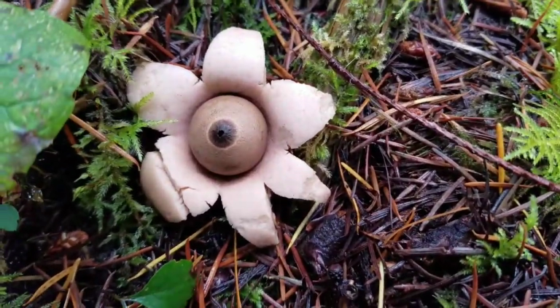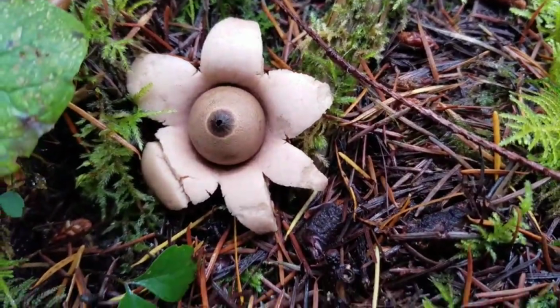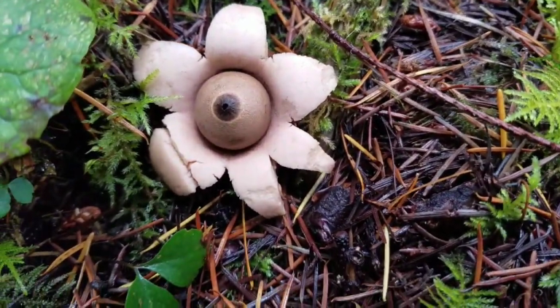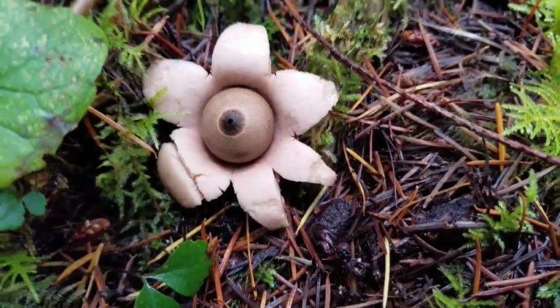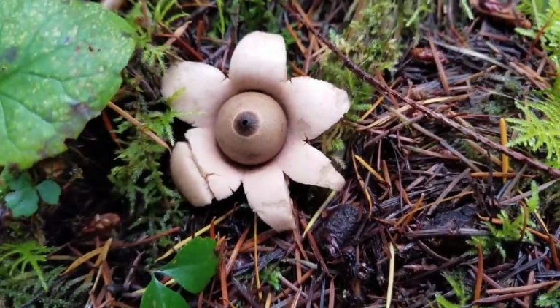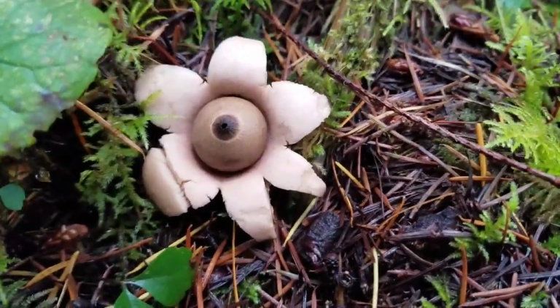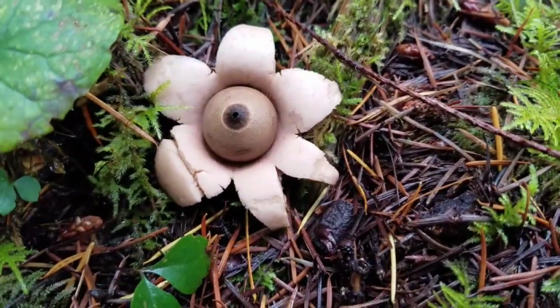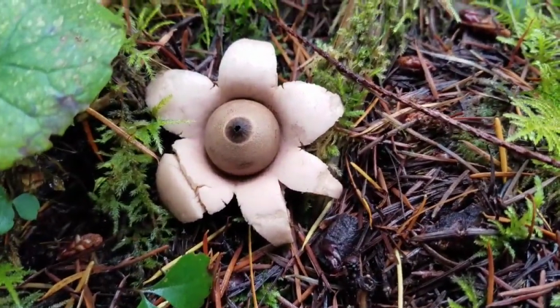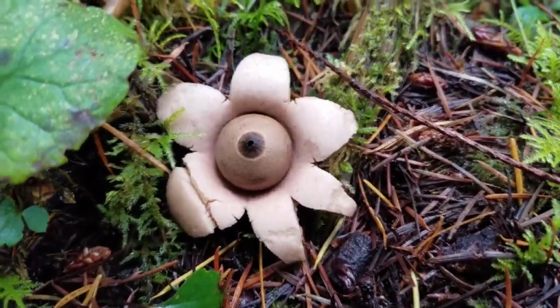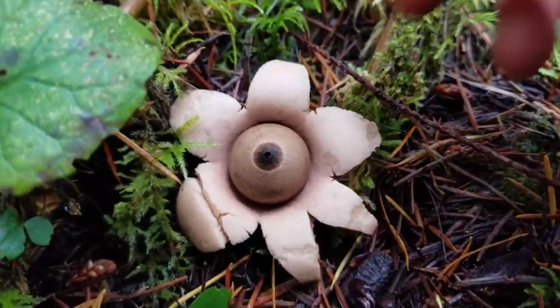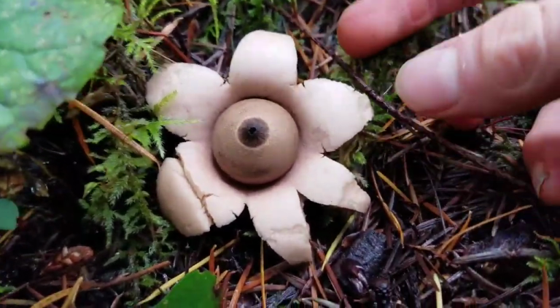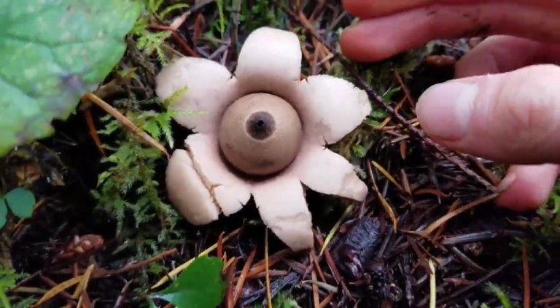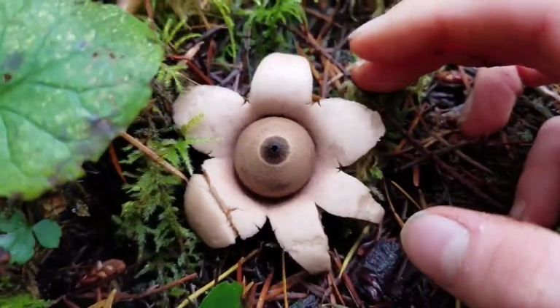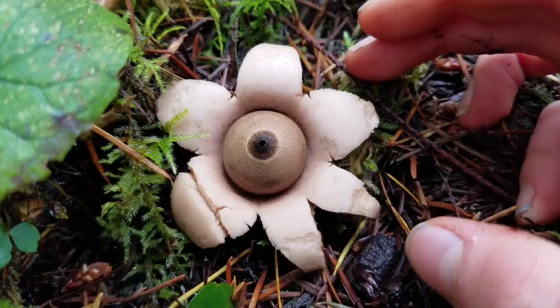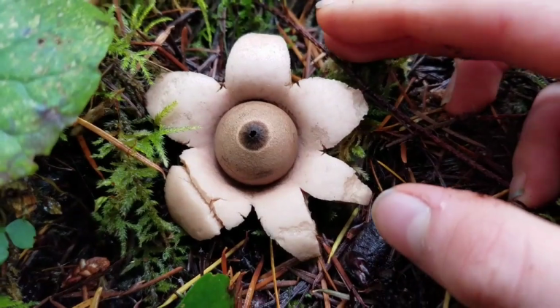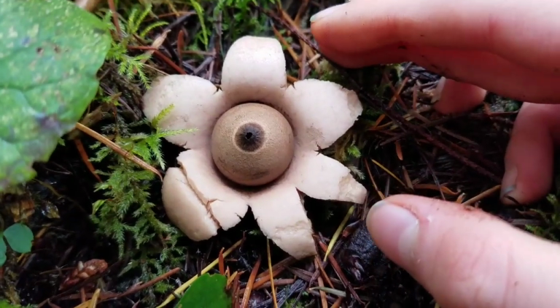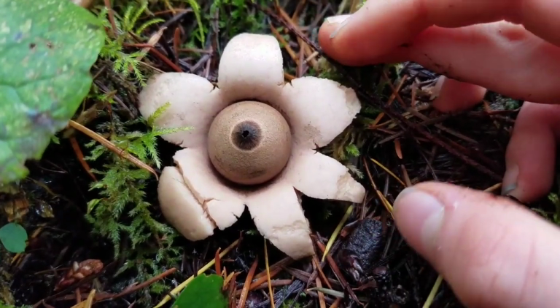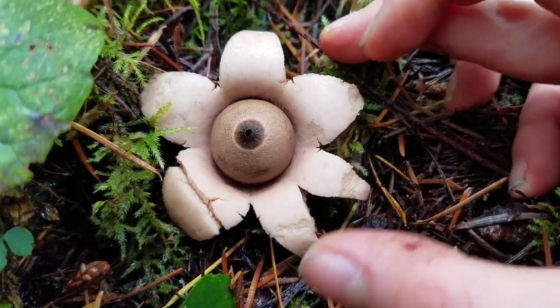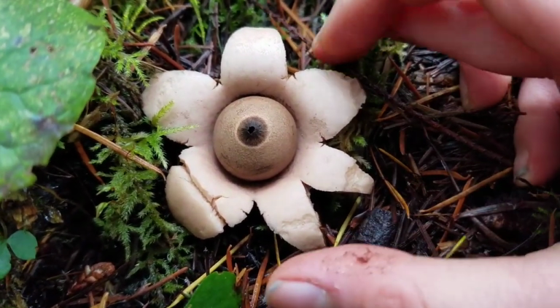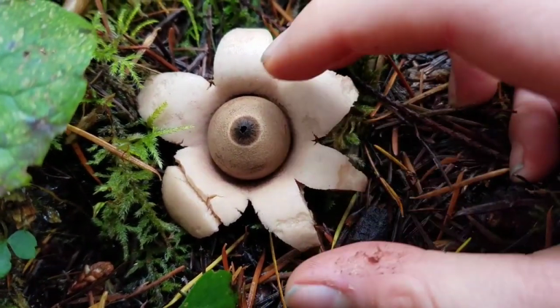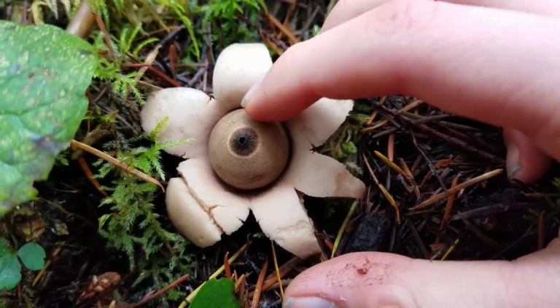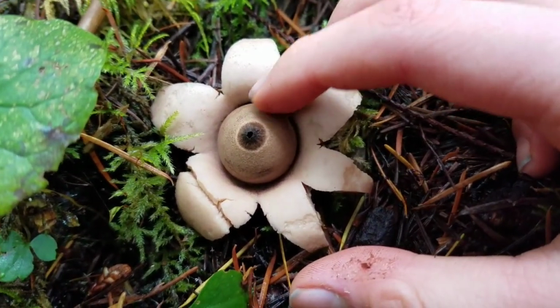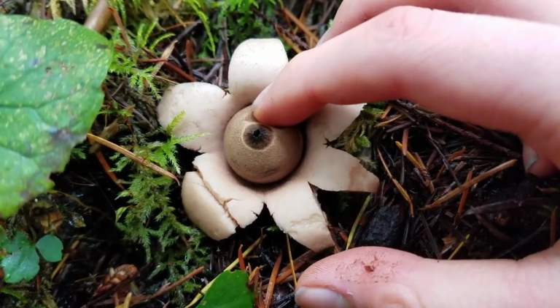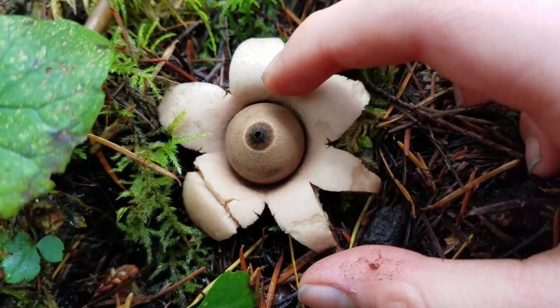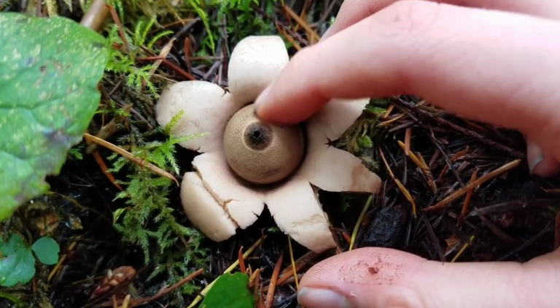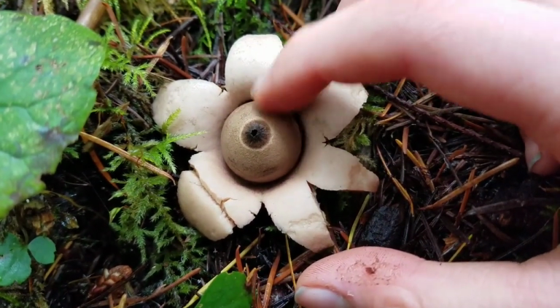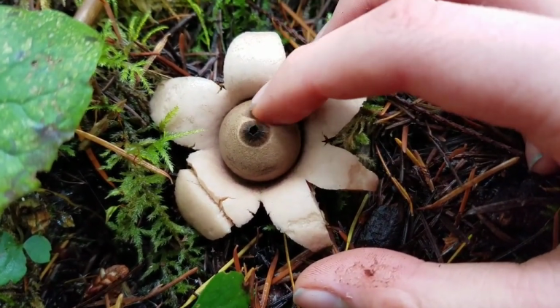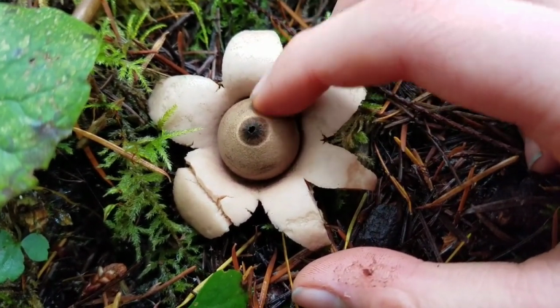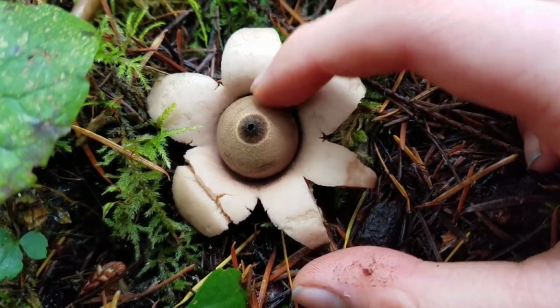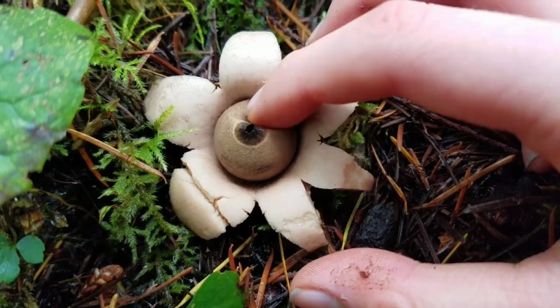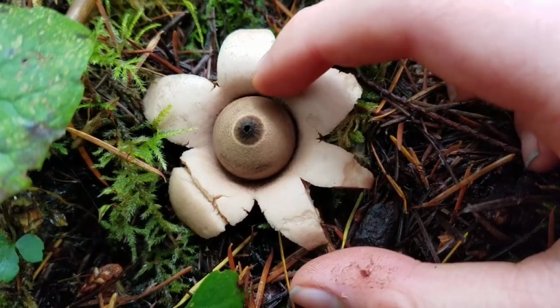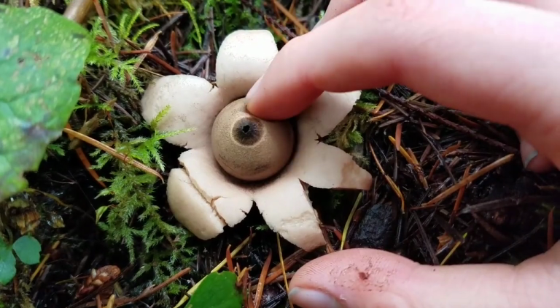And this is an earth star mushroom. The earth star mushroom is a really beautiful mushroom, and so probably if you were to dry it, it could be used as a decoration.